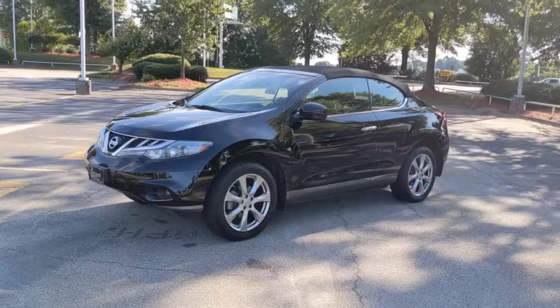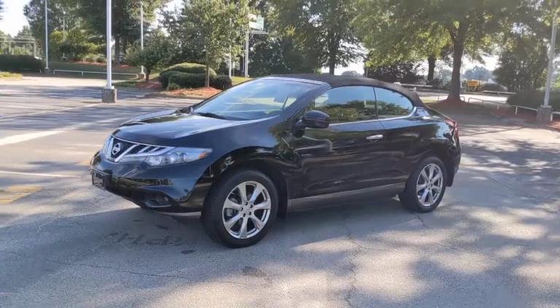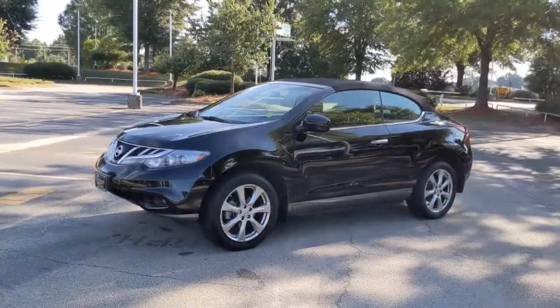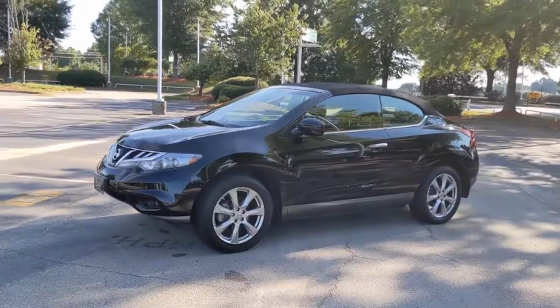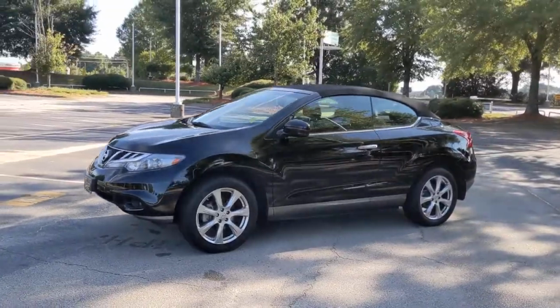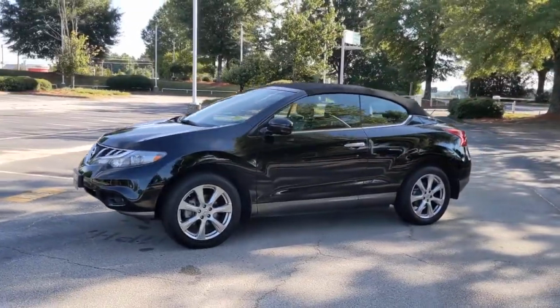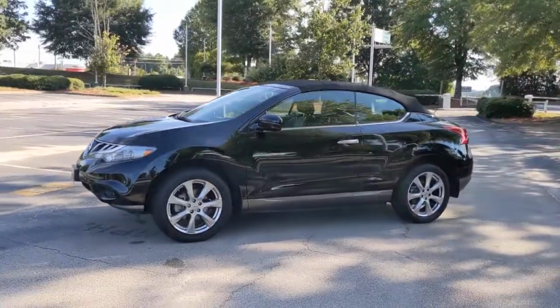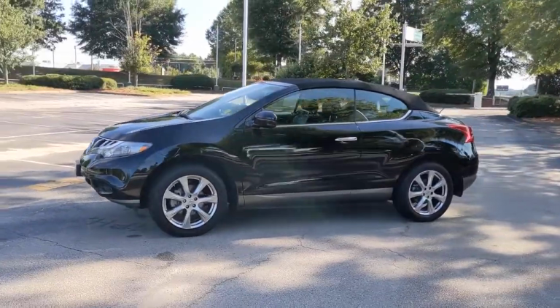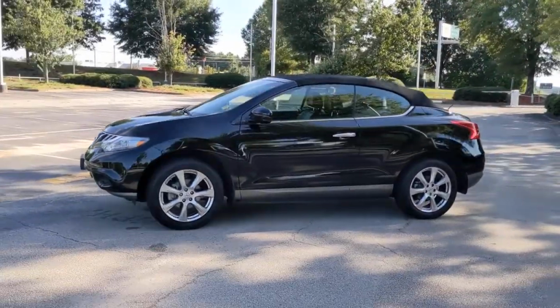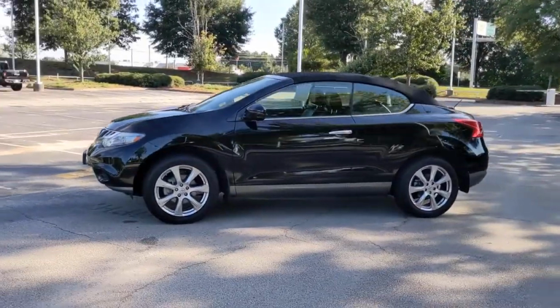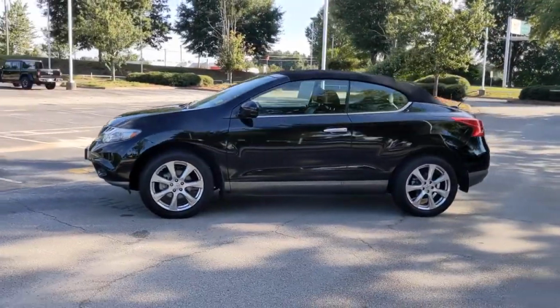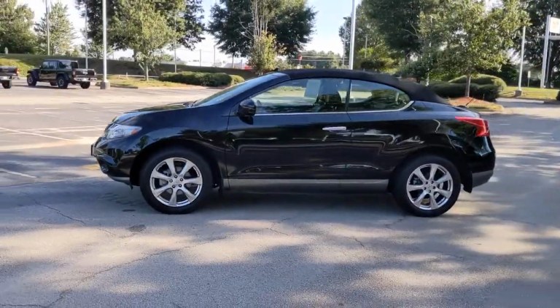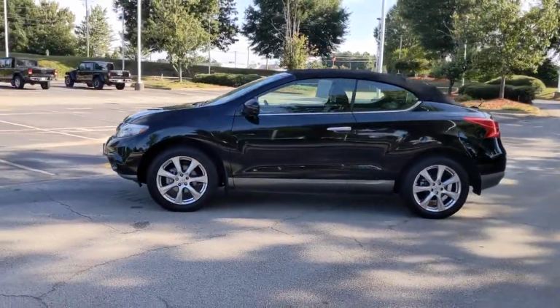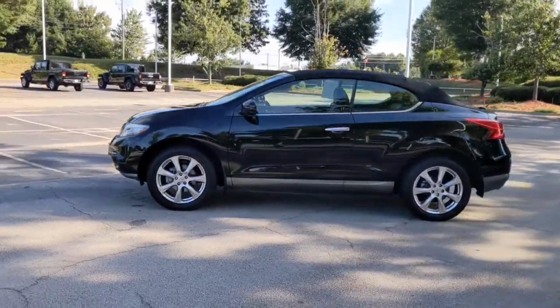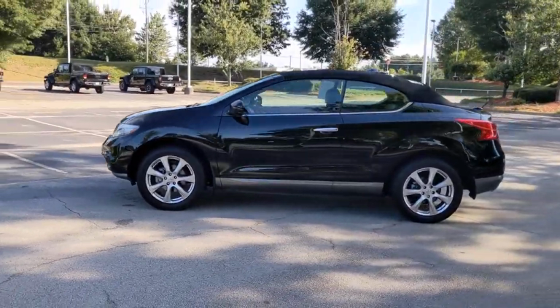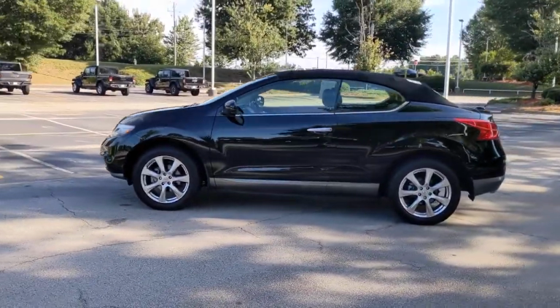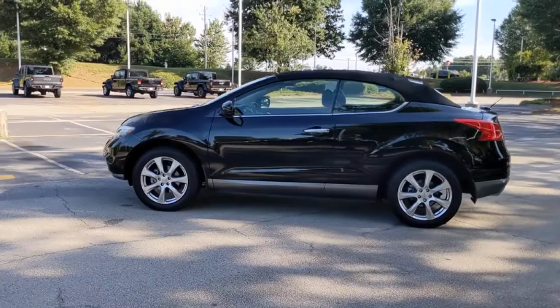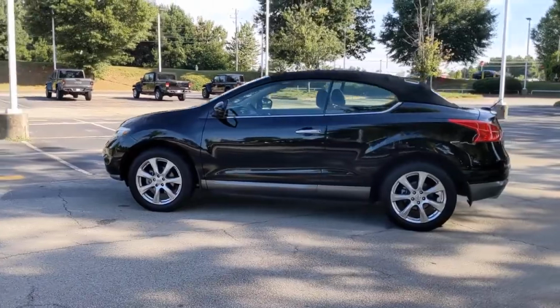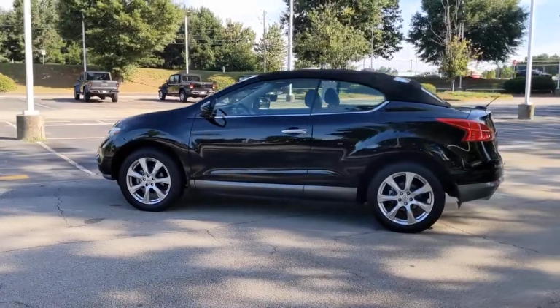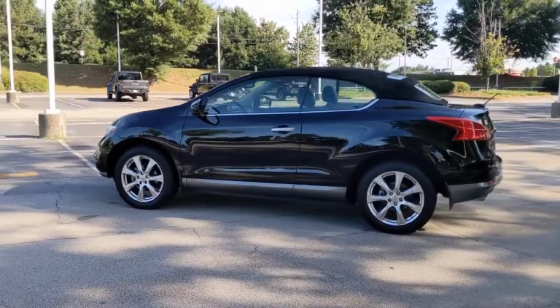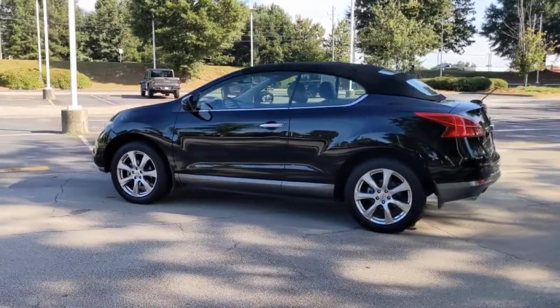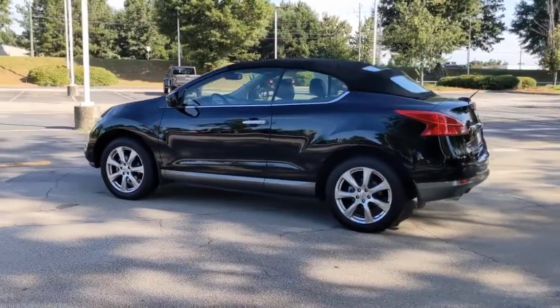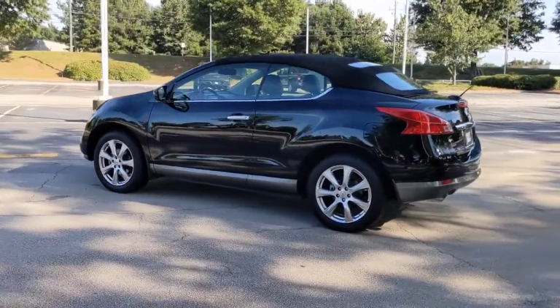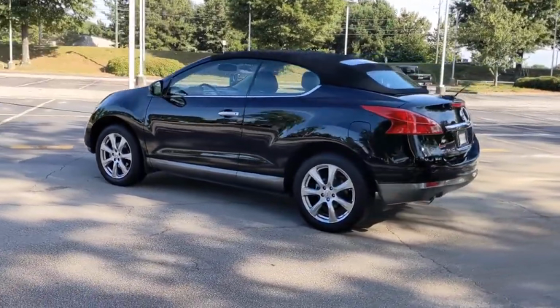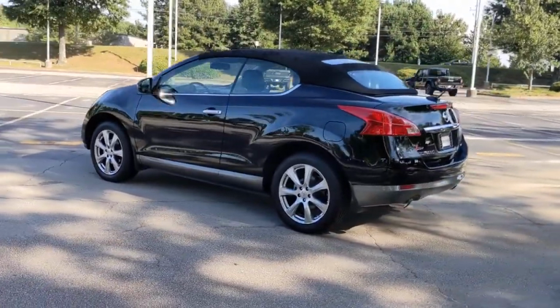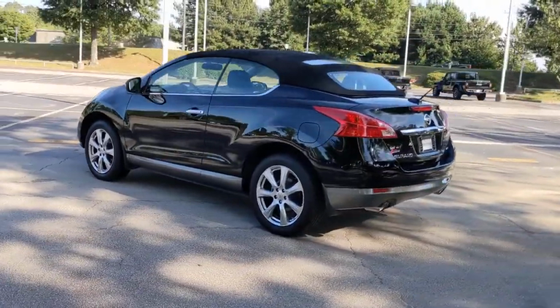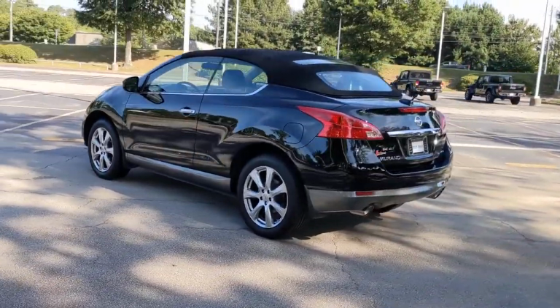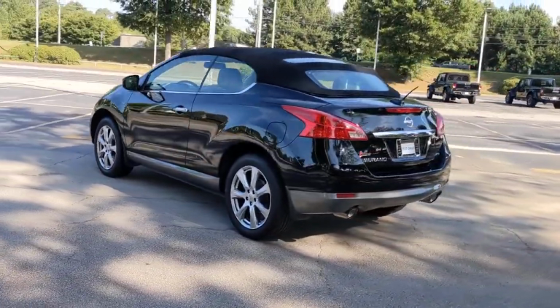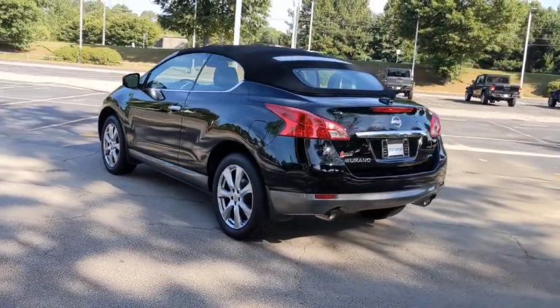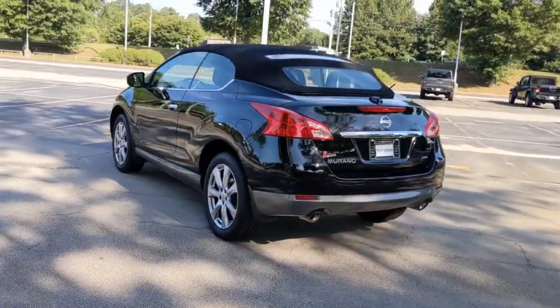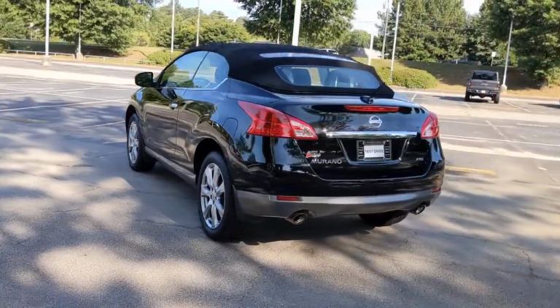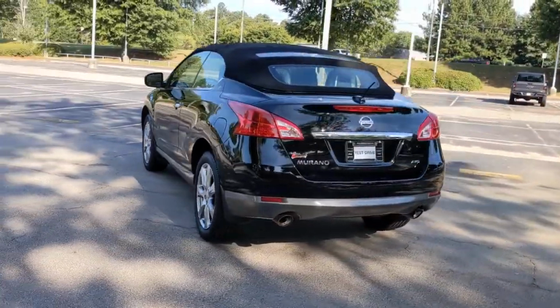This could be the car for you. The 2014 Nissan Murano. This vehicle still has fewer than 80,000 miles on the clock, so it won't last long.